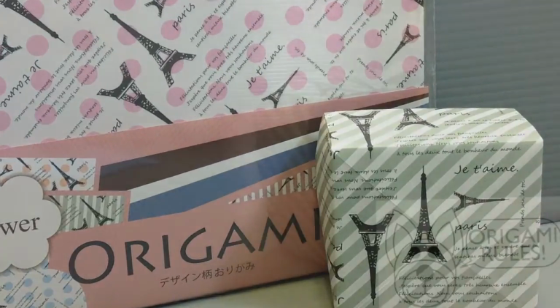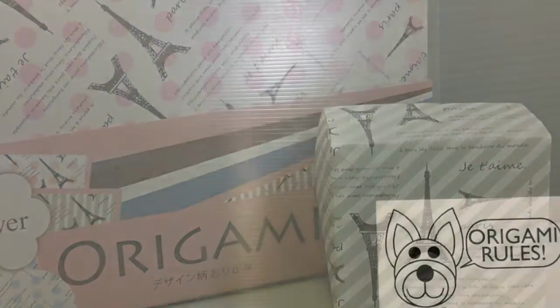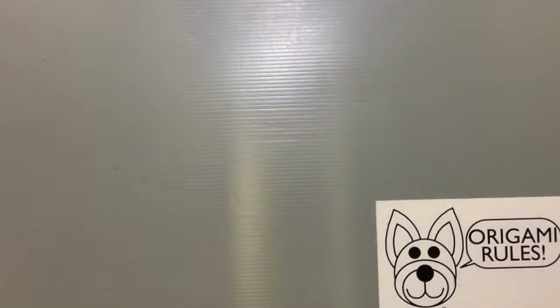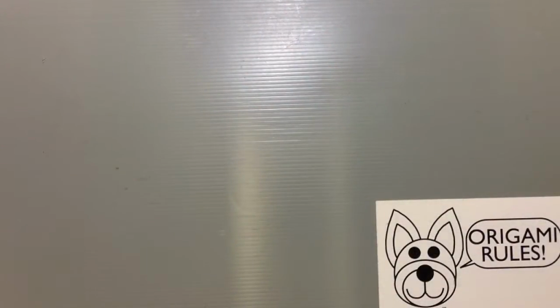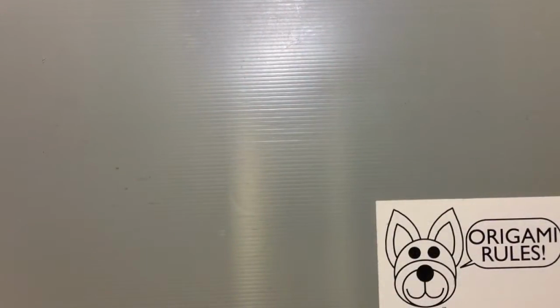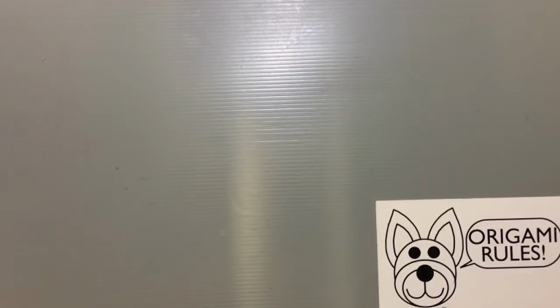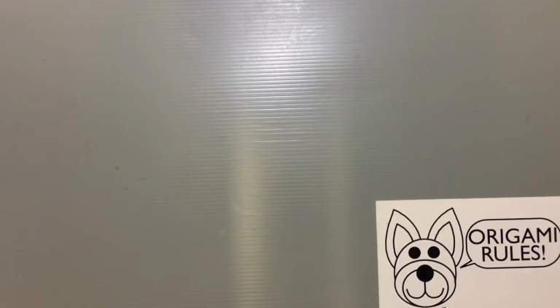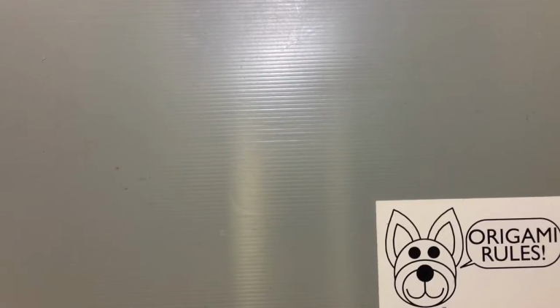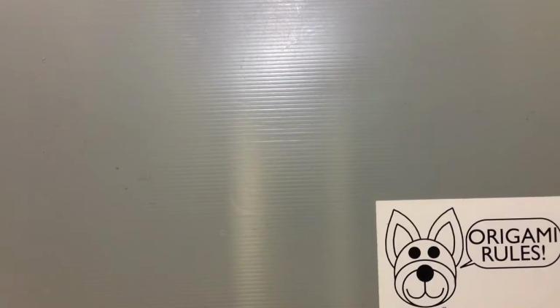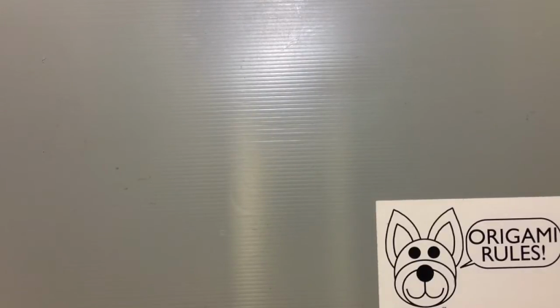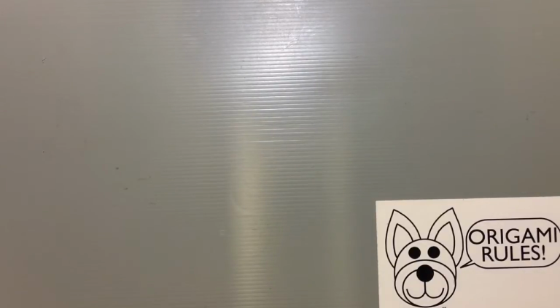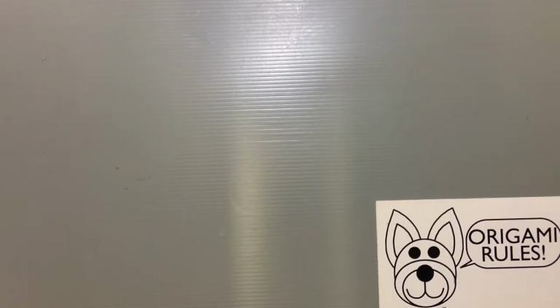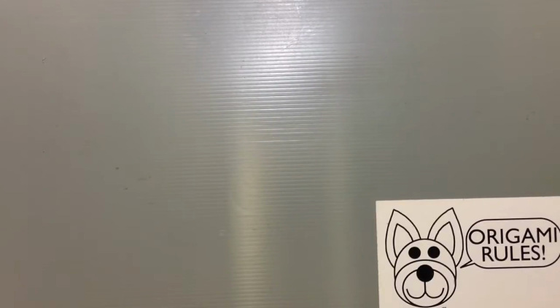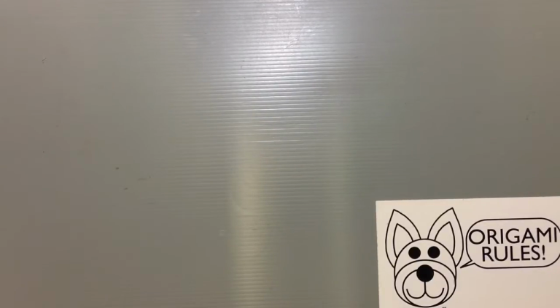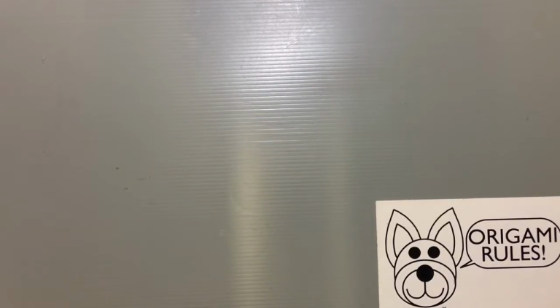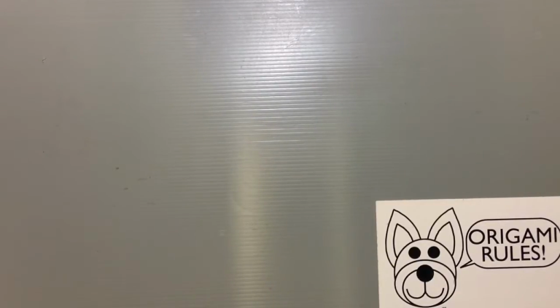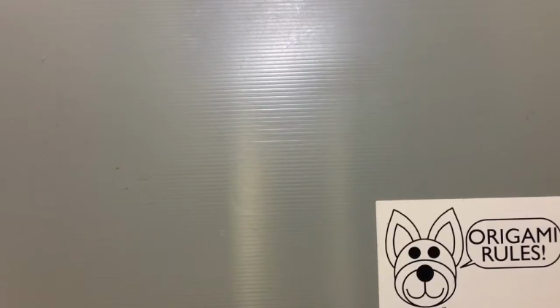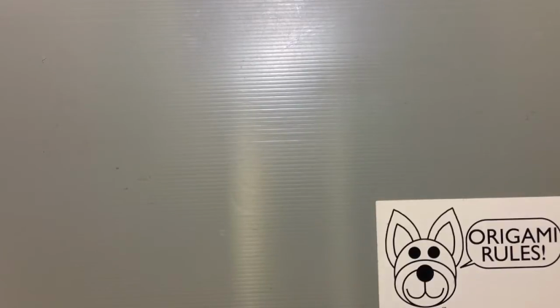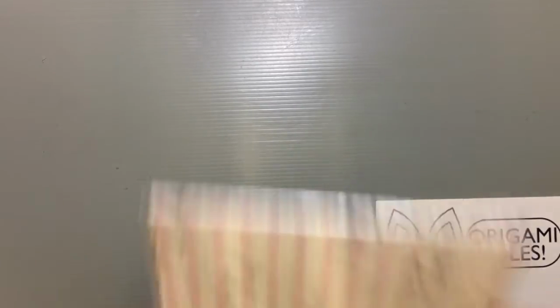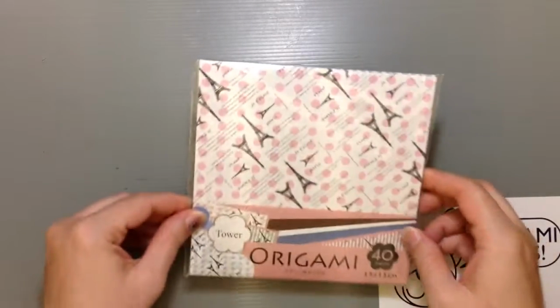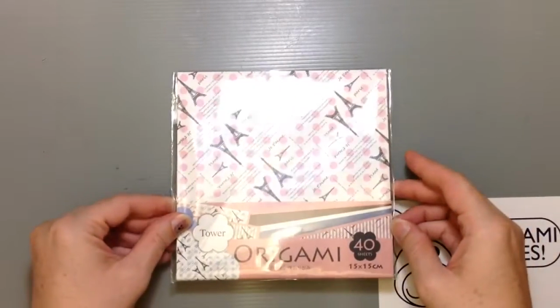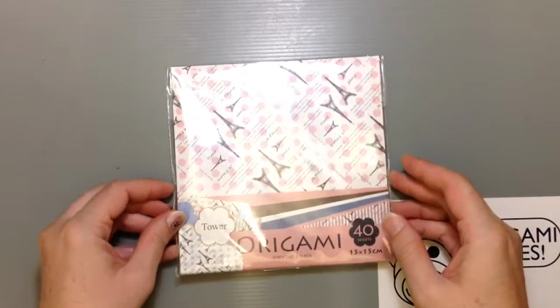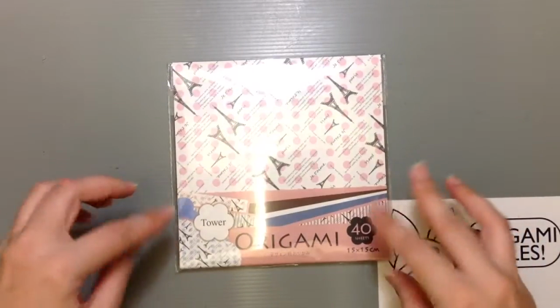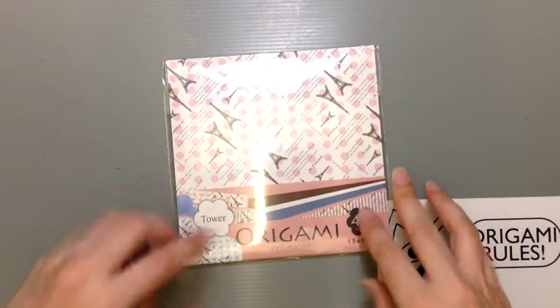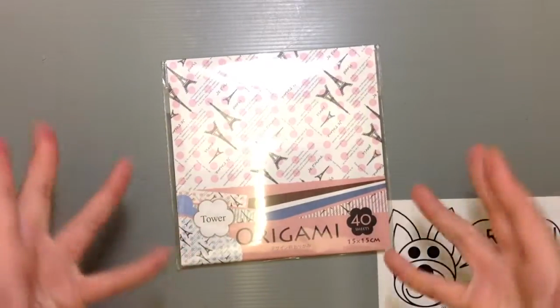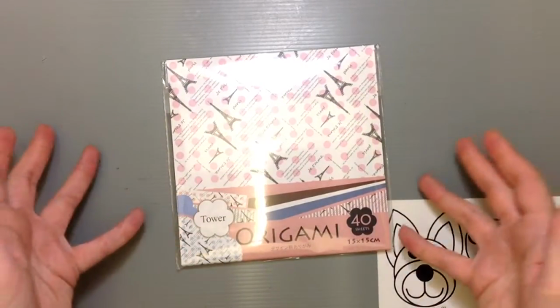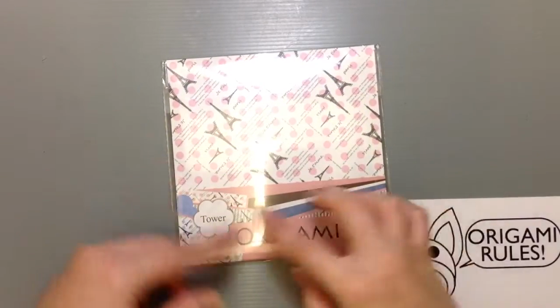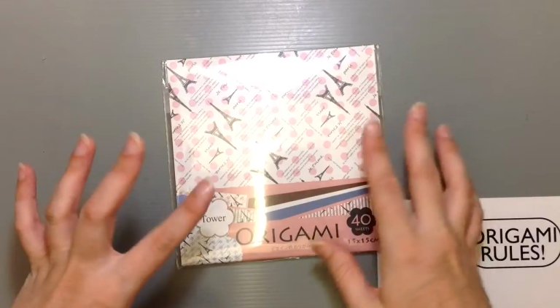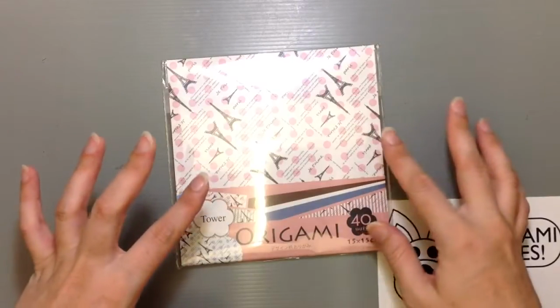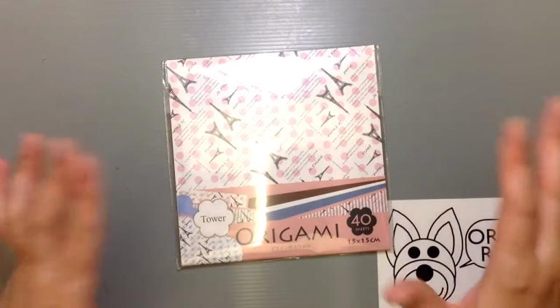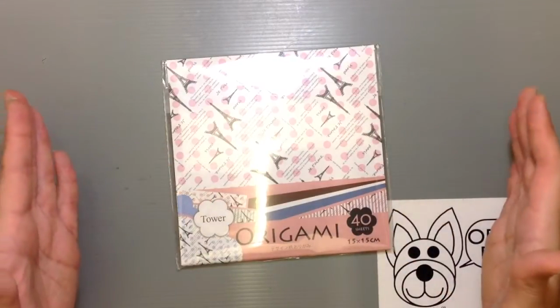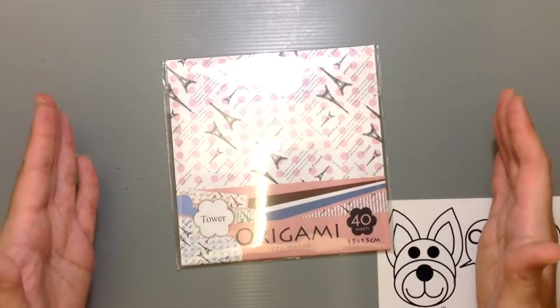Hi everyone, my name is Heather and I'm the person behind Happy Puppy Truffles. Today I wanted to share with you guys an unboxing or unwrapping of origami paper. I found this particular pack of origami paper that features the Eiffel Tower on it and some little bit of text in French.